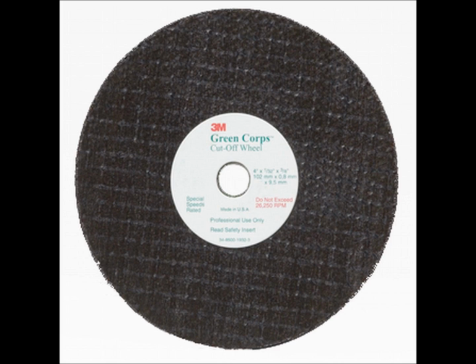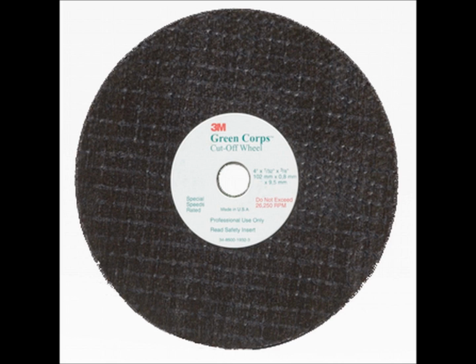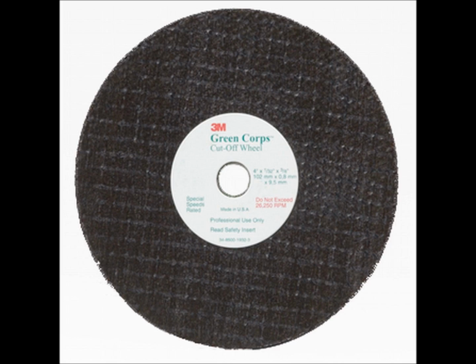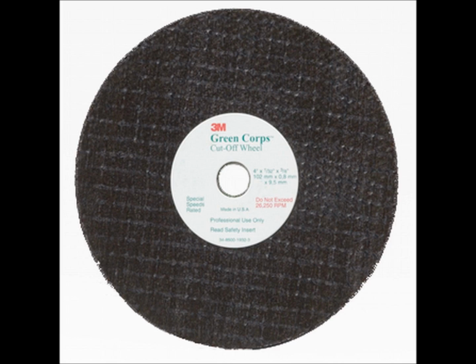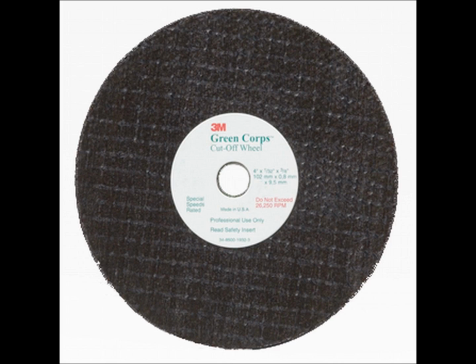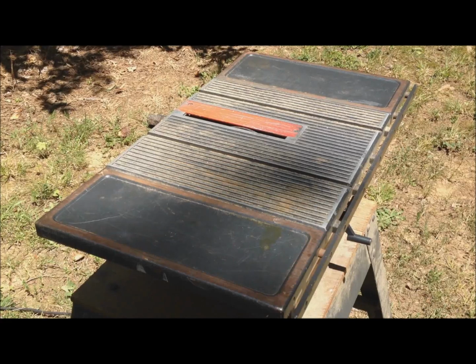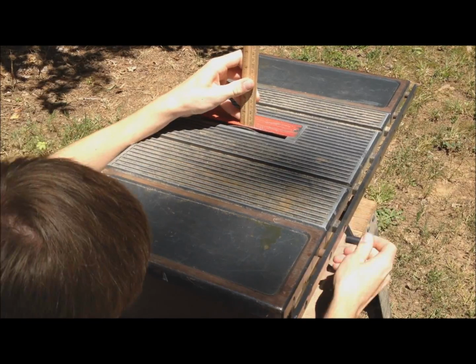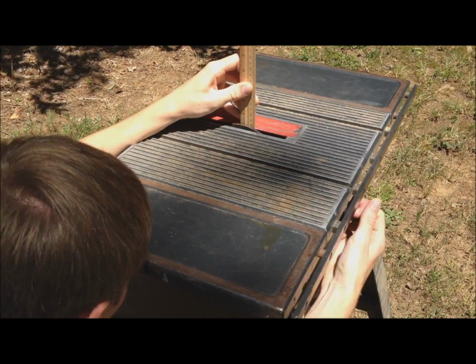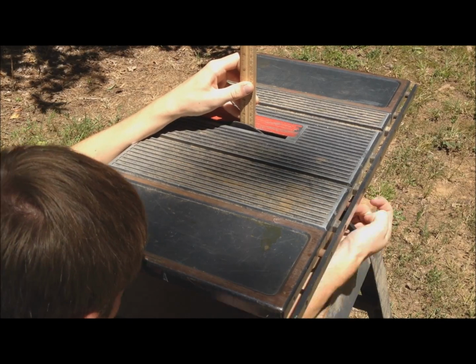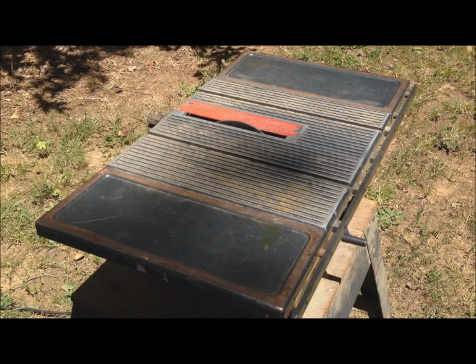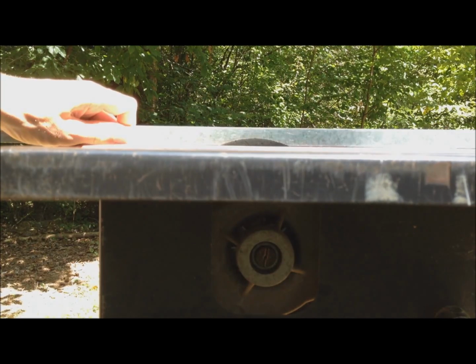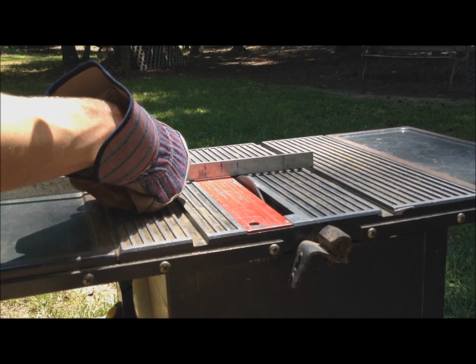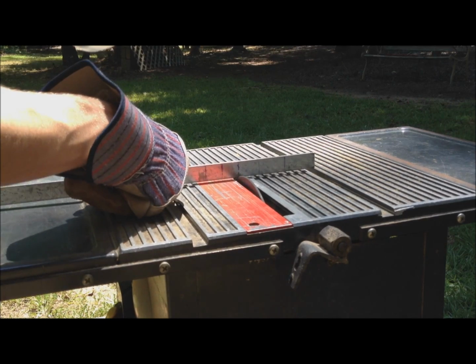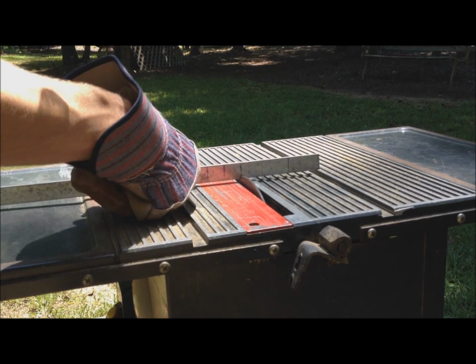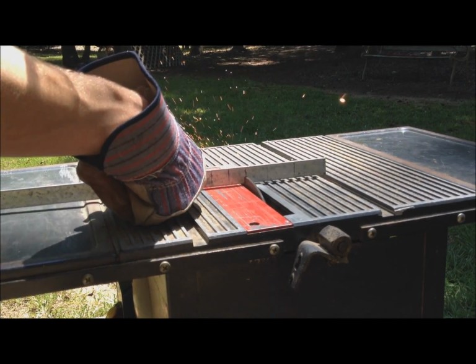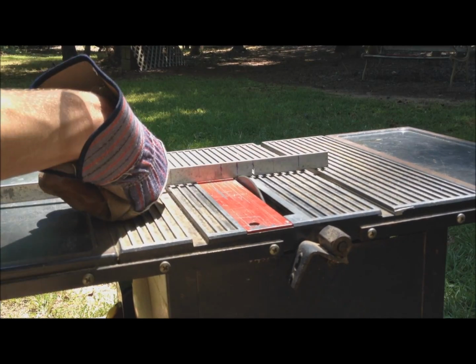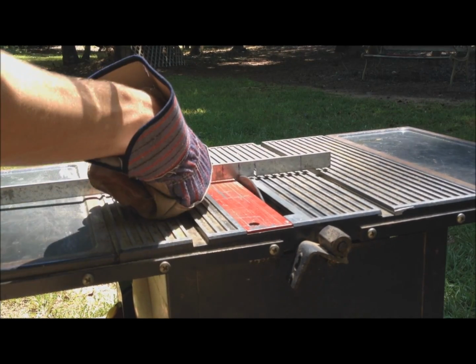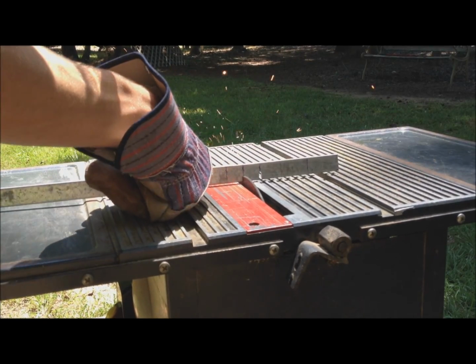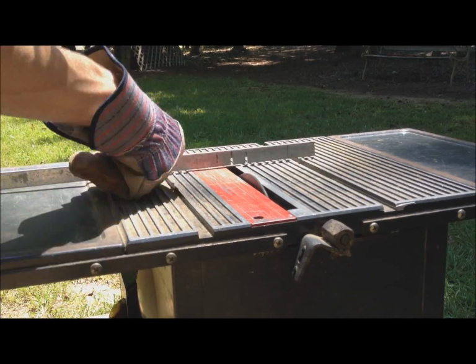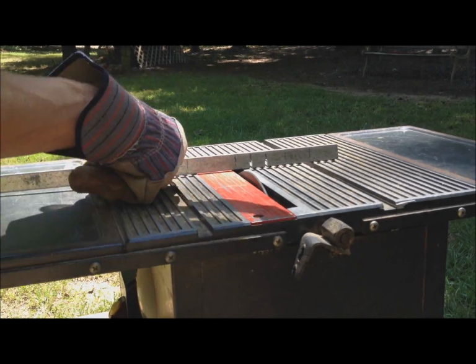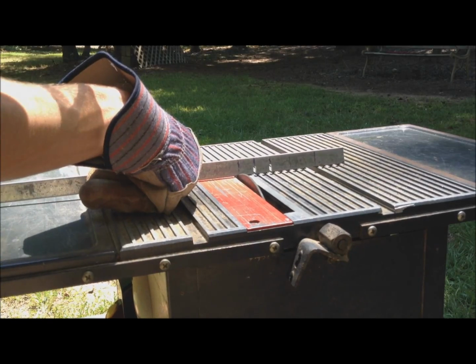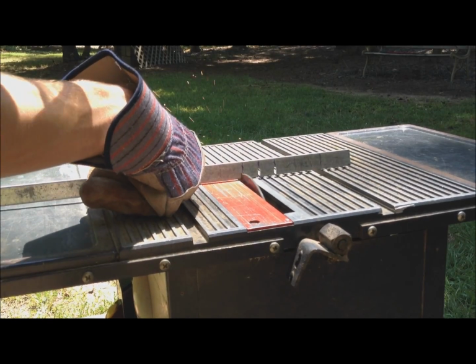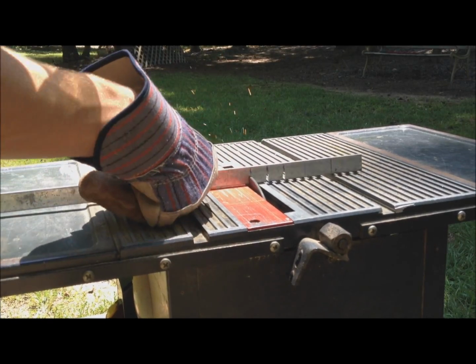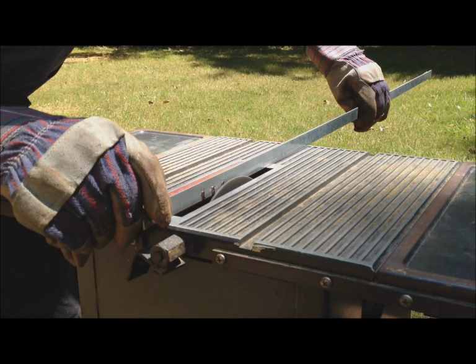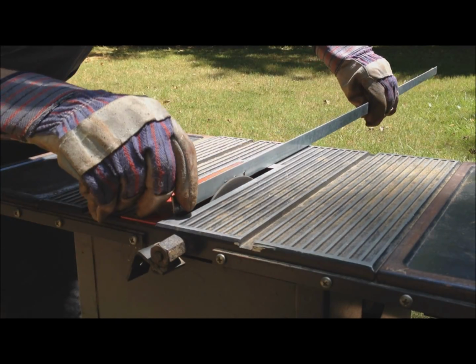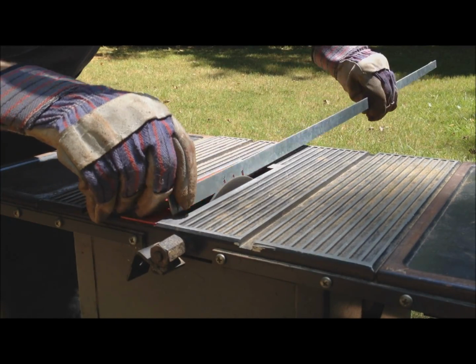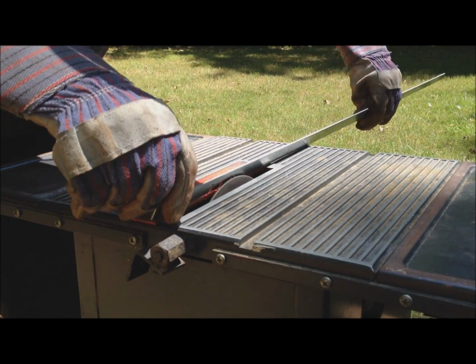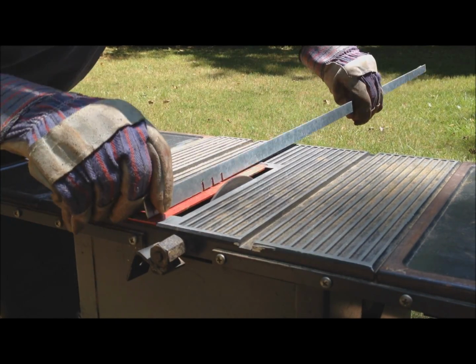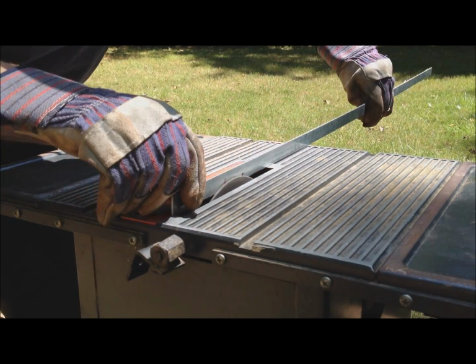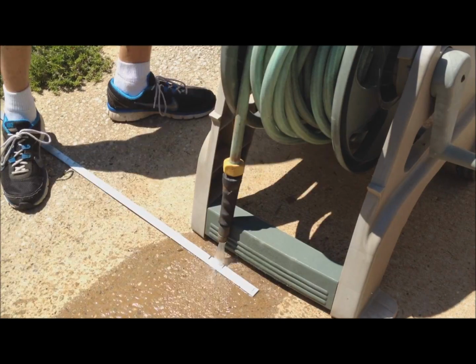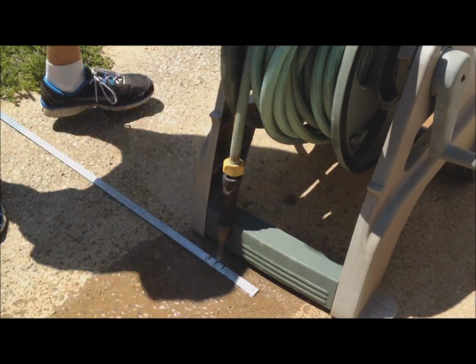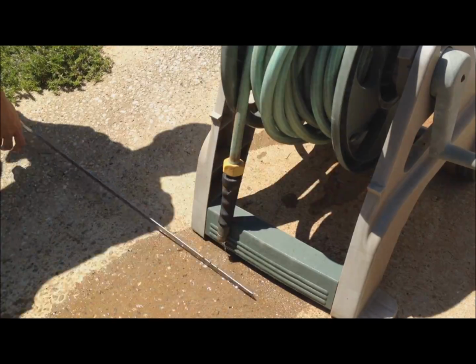Next, use a cutoff wheel on a table saw. Adjust the height of the blade until it will cut halfway through the metal, then cut through the three center marks. There may be thin splinters of metal sticking off from the cut — you can remove these with the cutoff wheel. Then cool the metal with water.